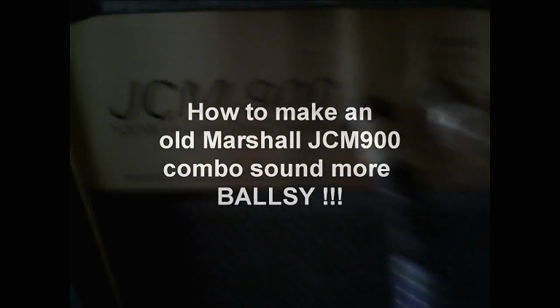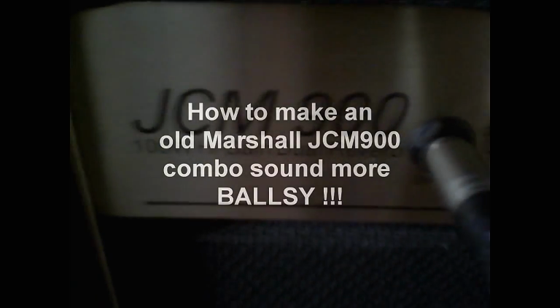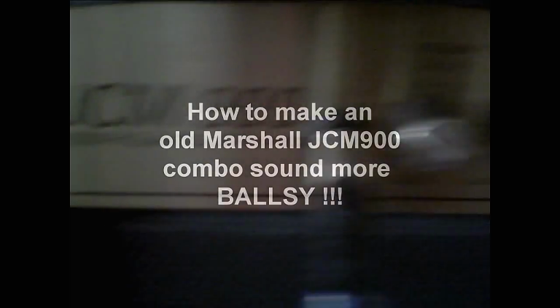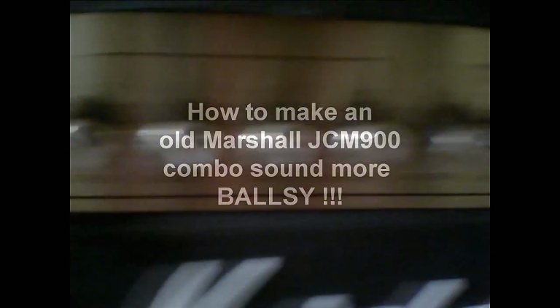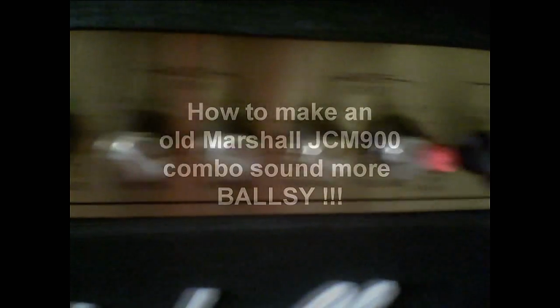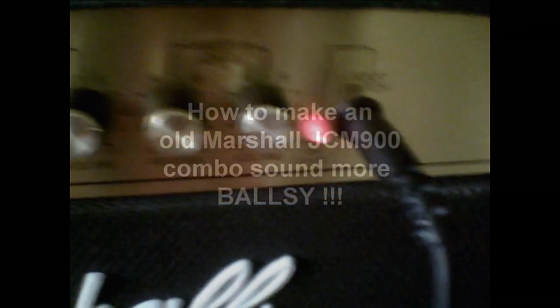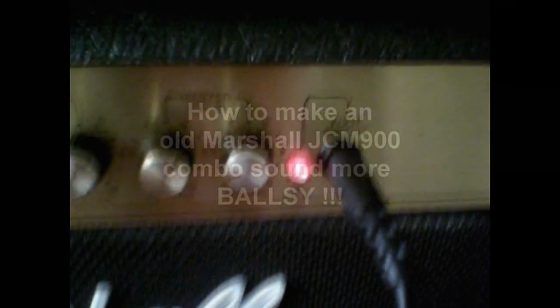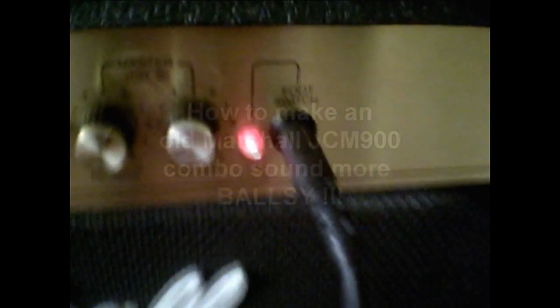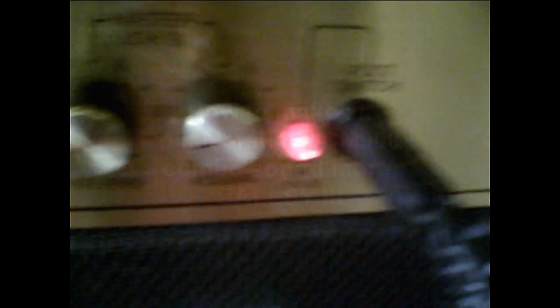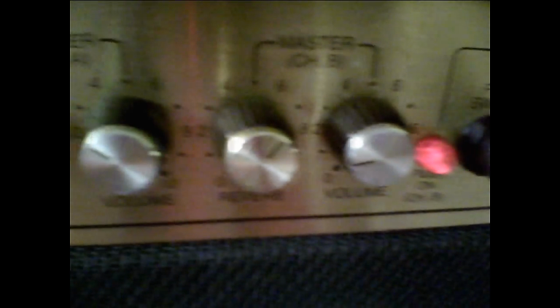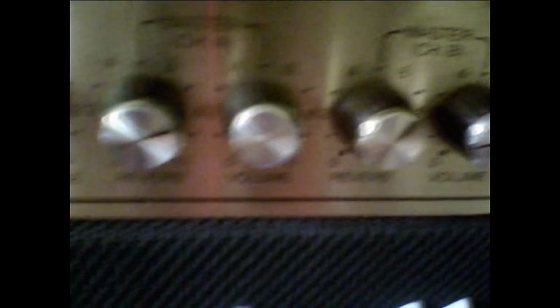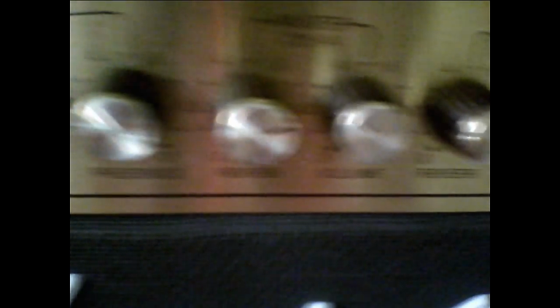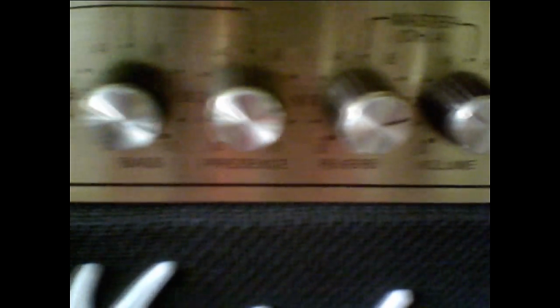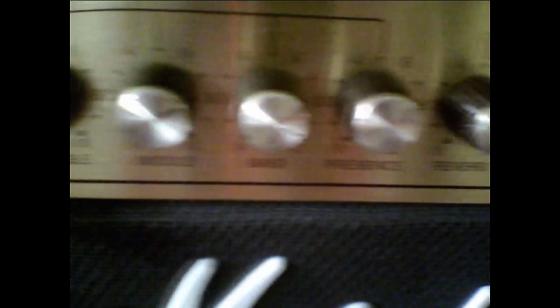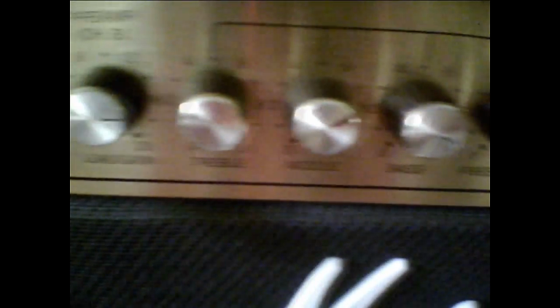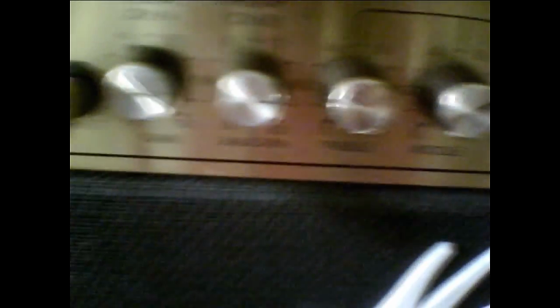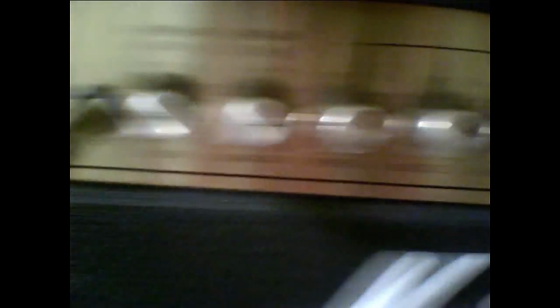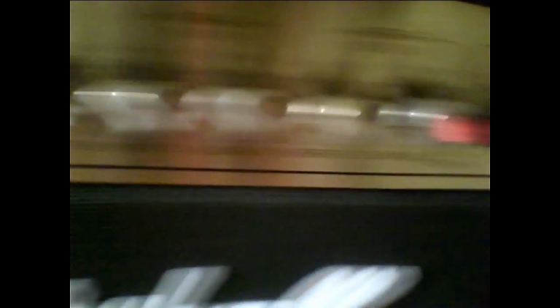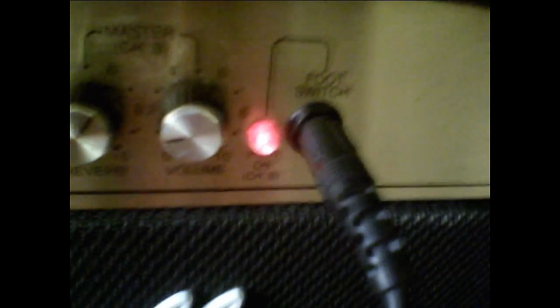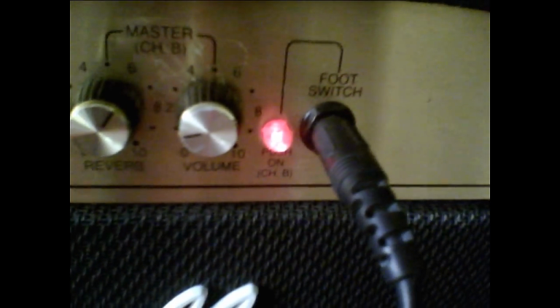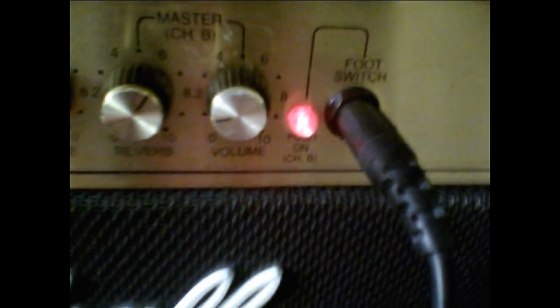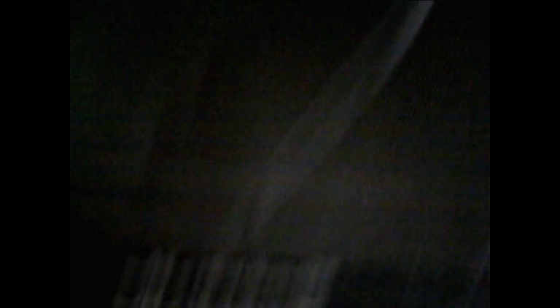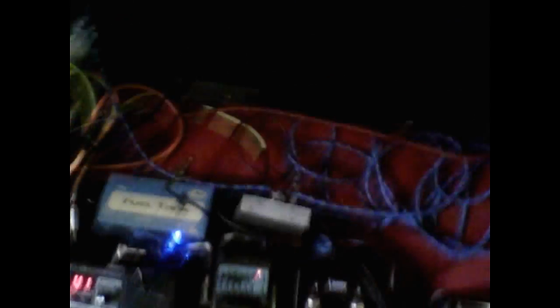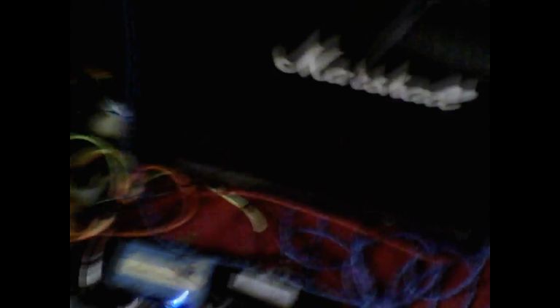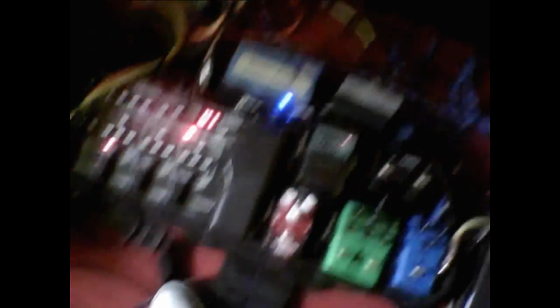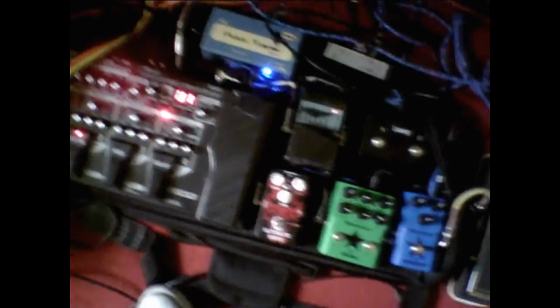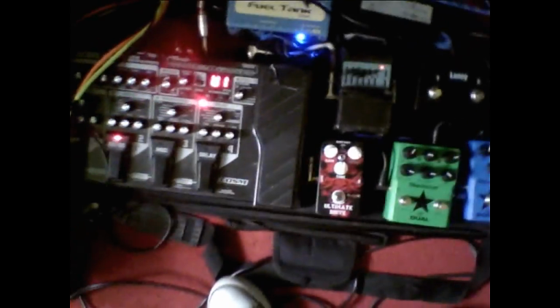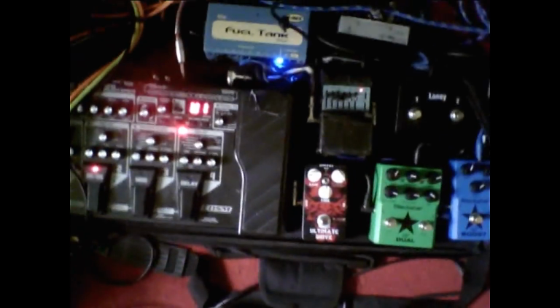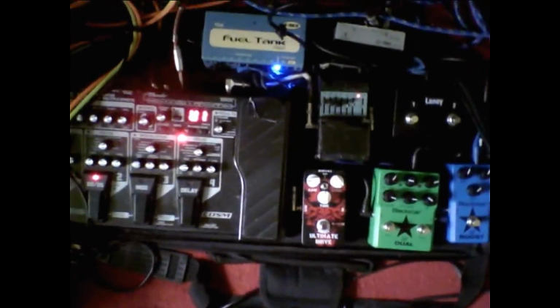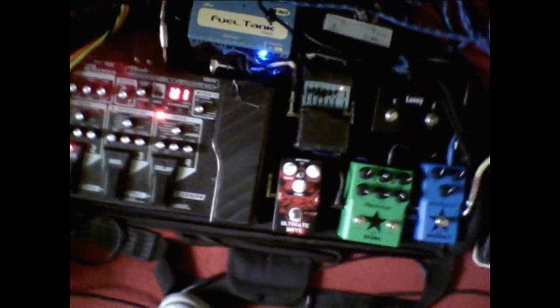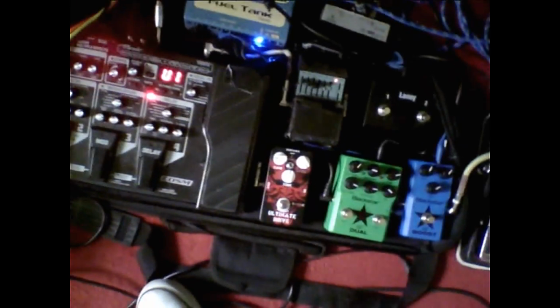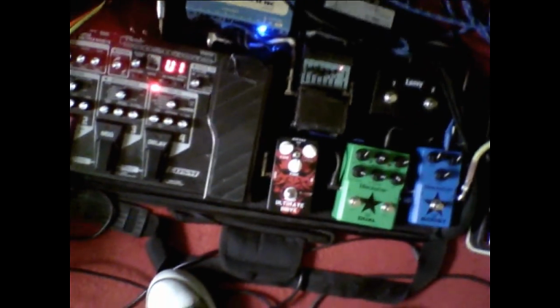Marshall JCM 900 EL84 loaded in 100 watt mode — that's the settings I've got on there, and that's the volume I've got it on. I have a volume pedal there for practicing at home with.